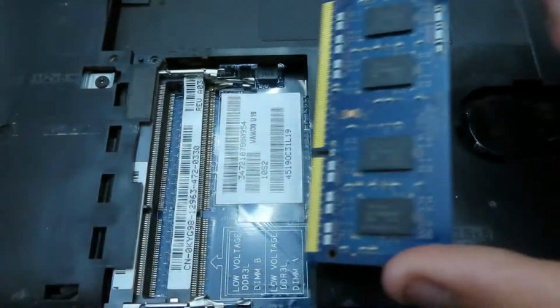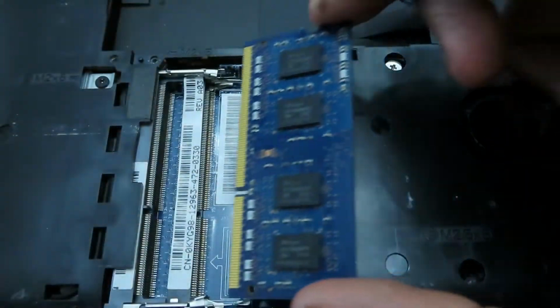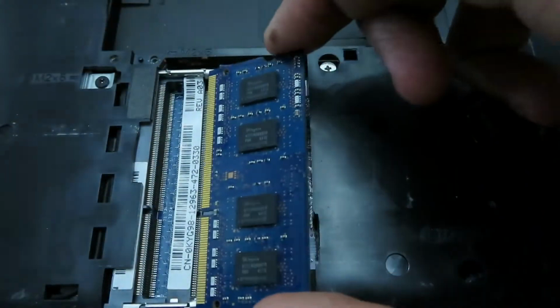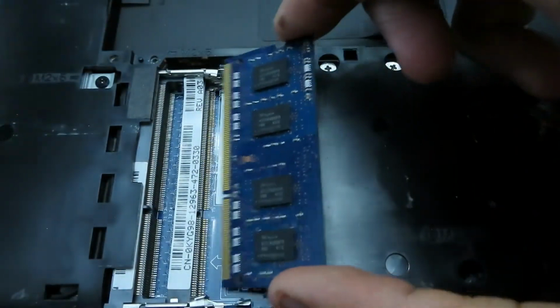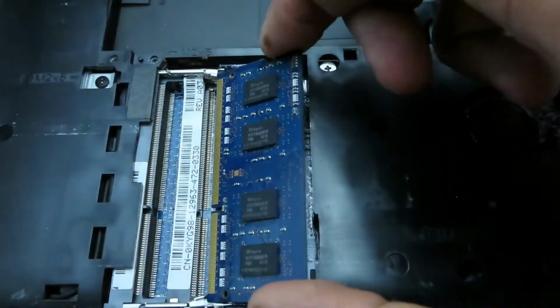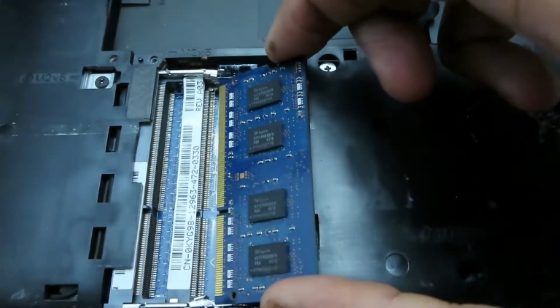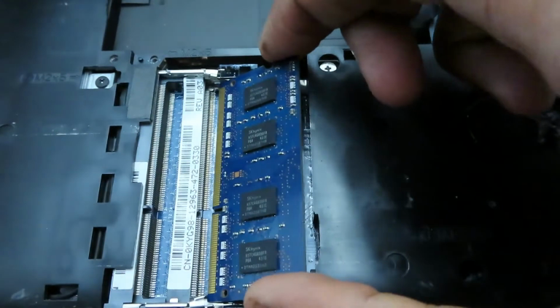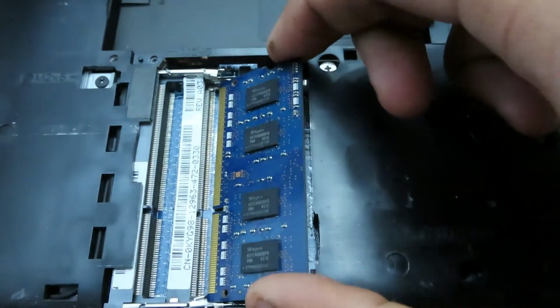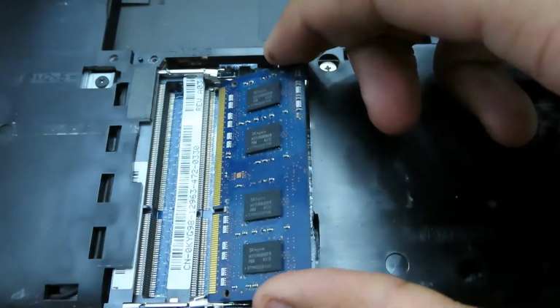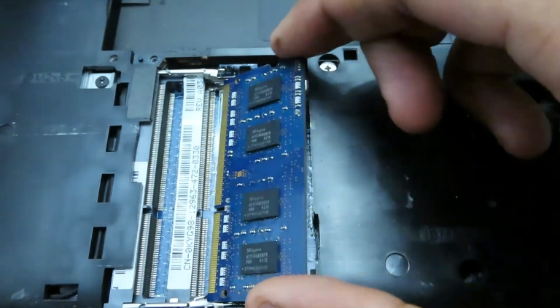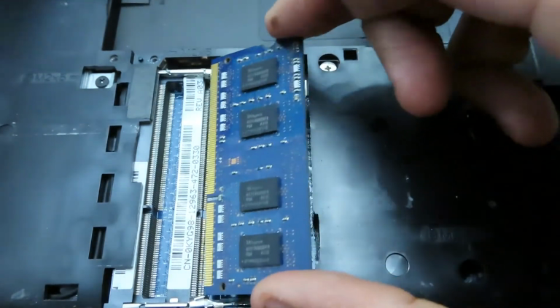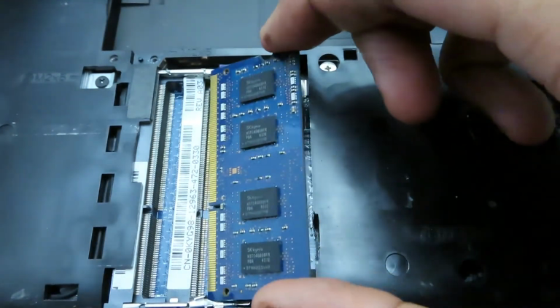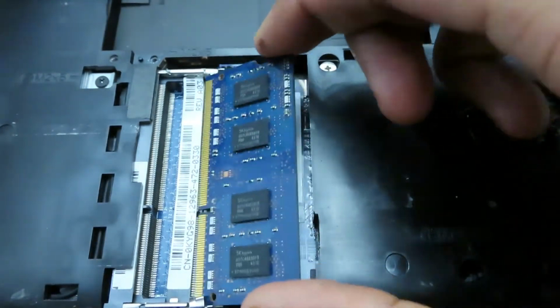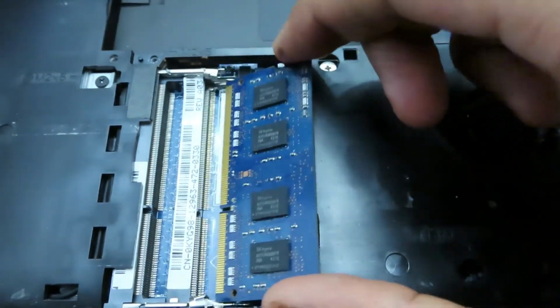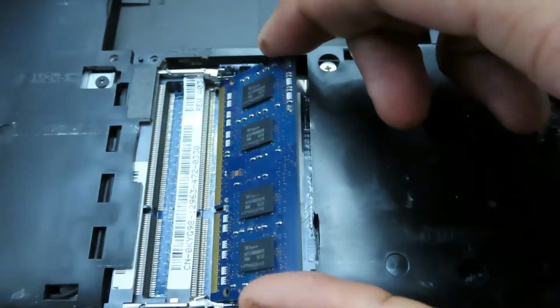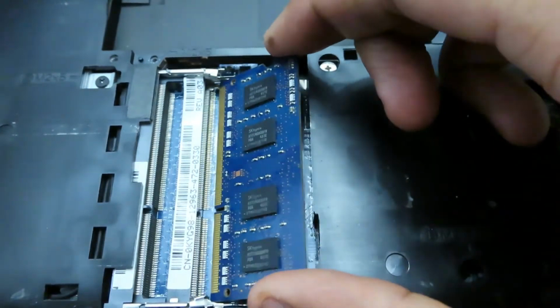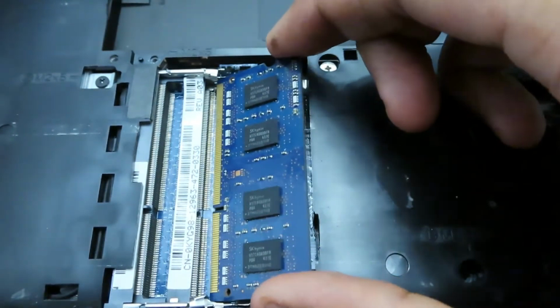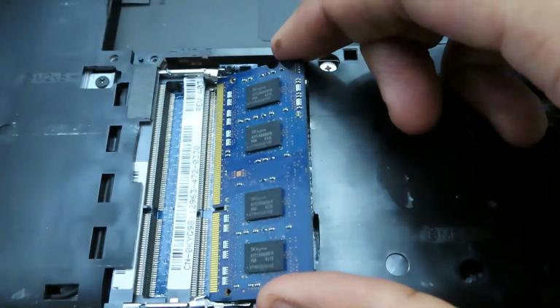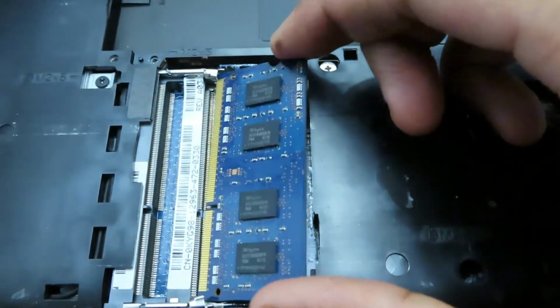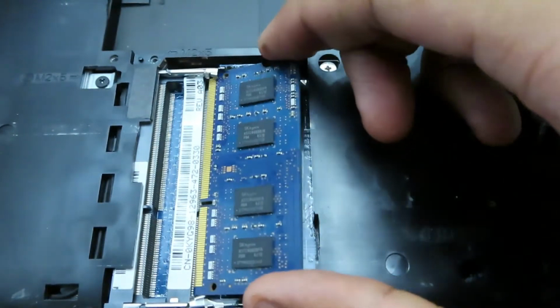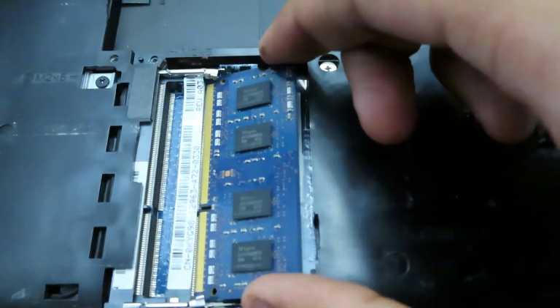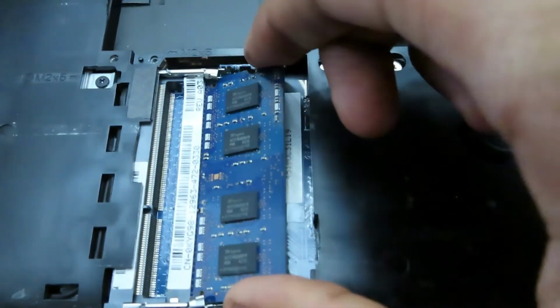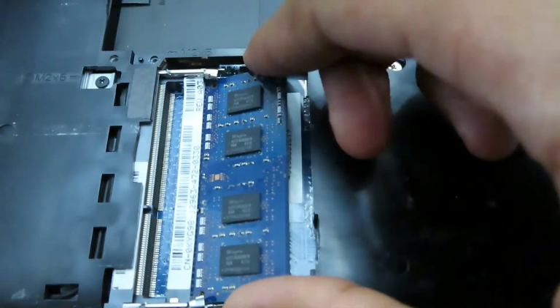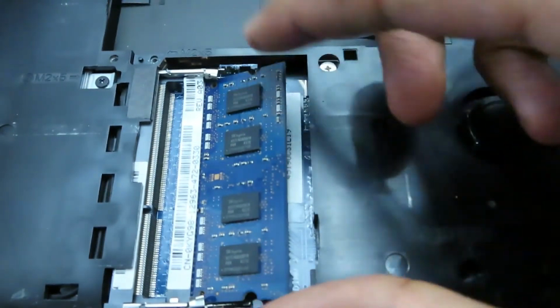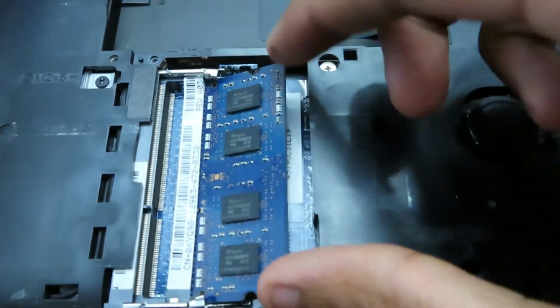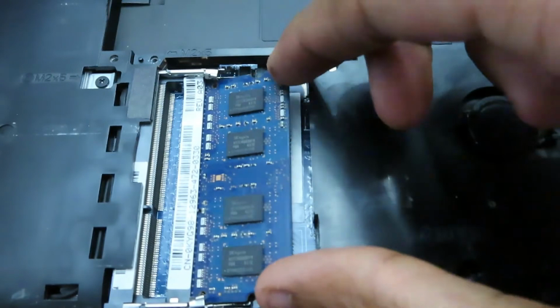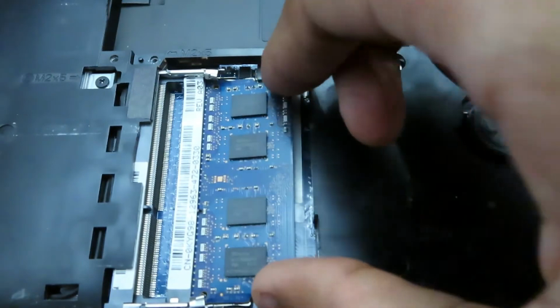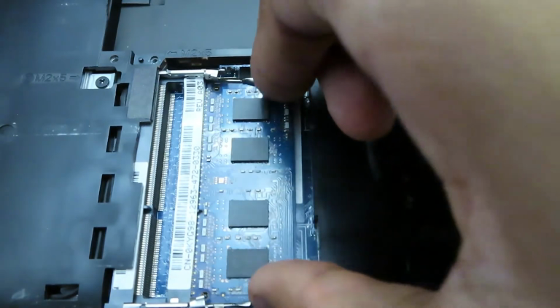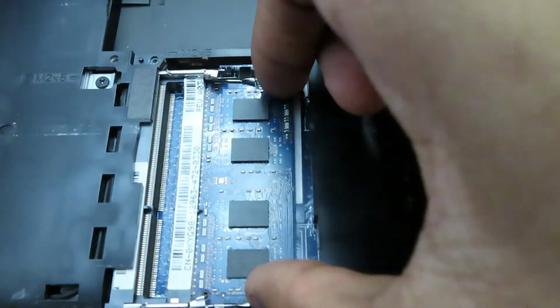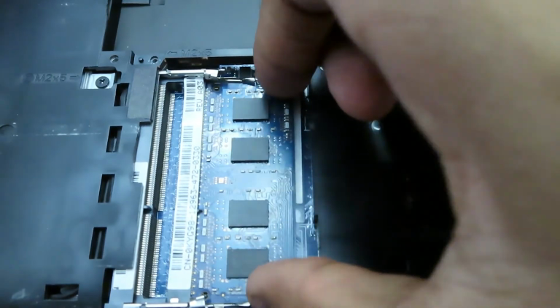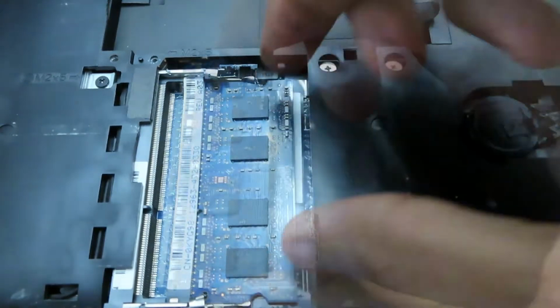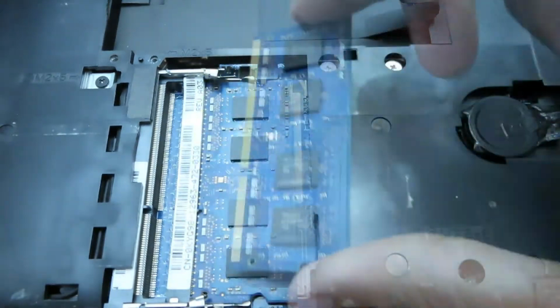To replace the memory, insert each stick the correct way and press down on the stick until the metal brackets click around it, securing it in place.